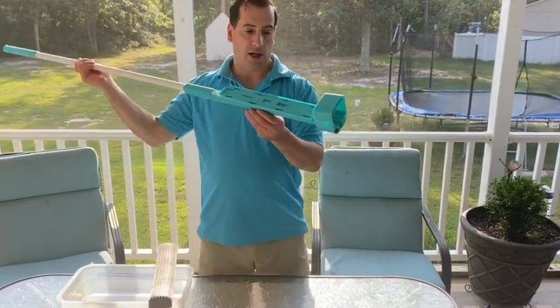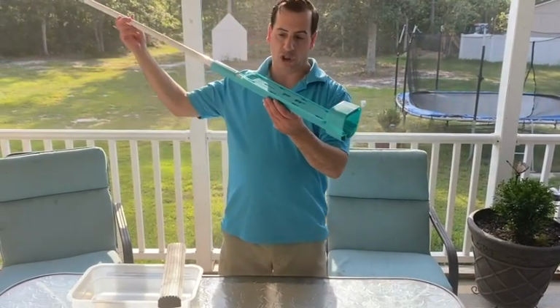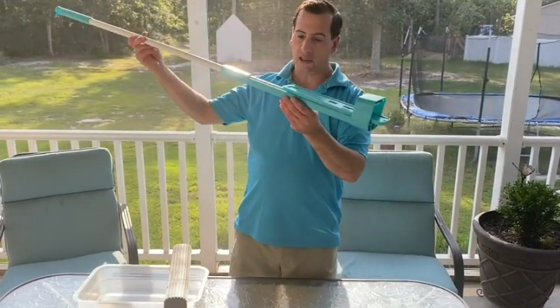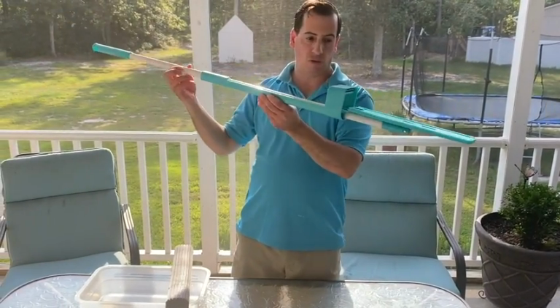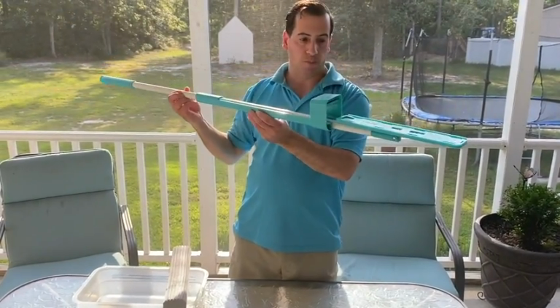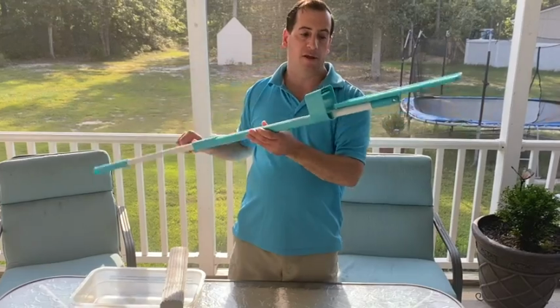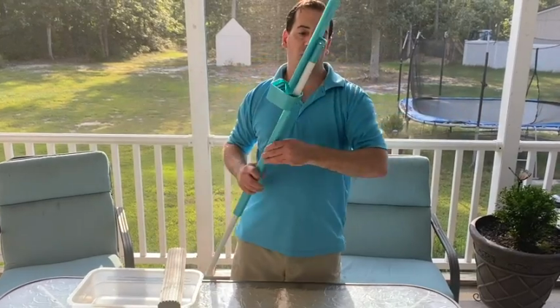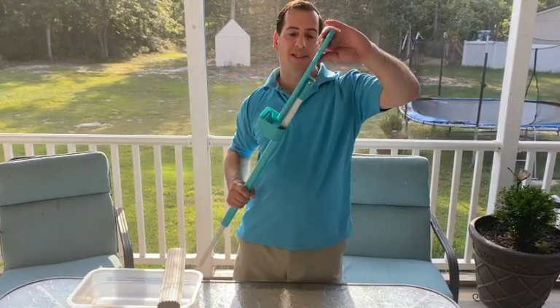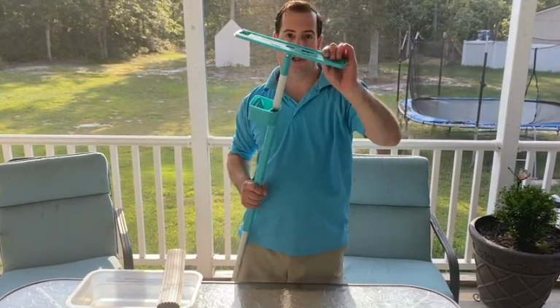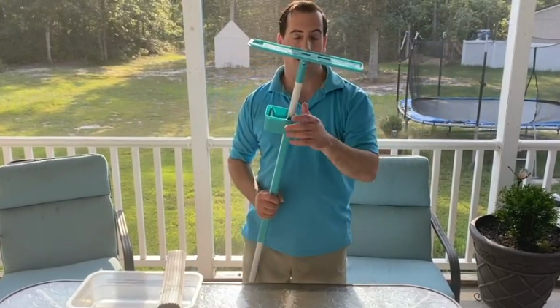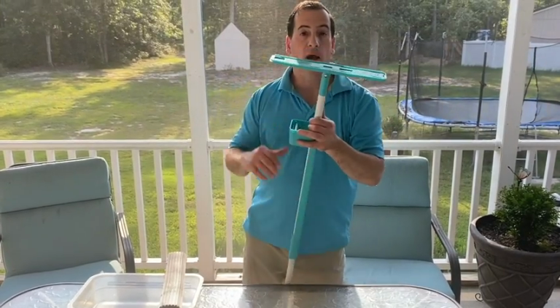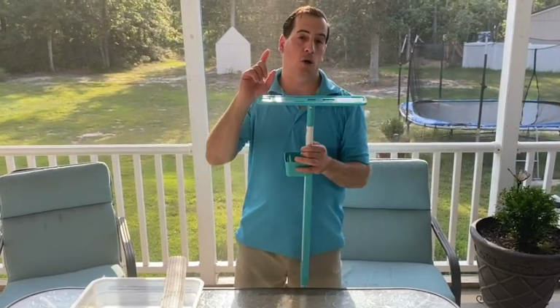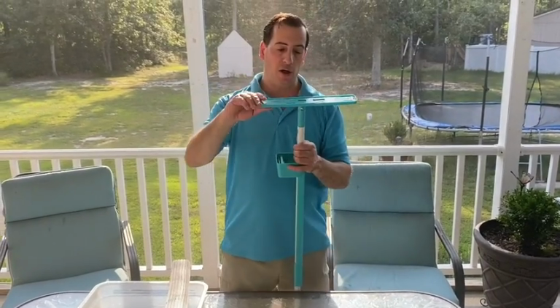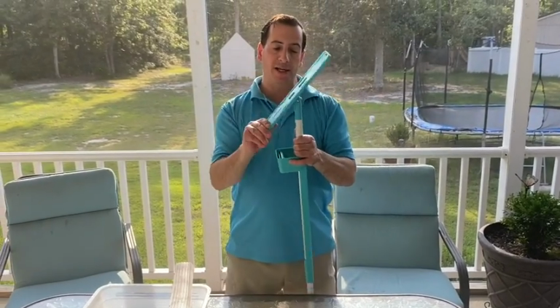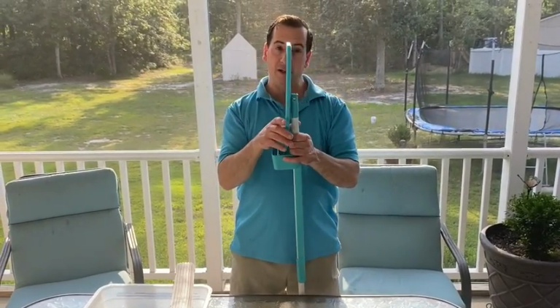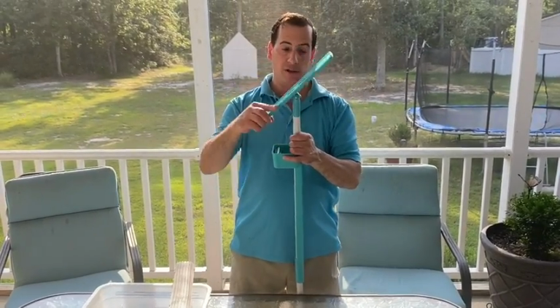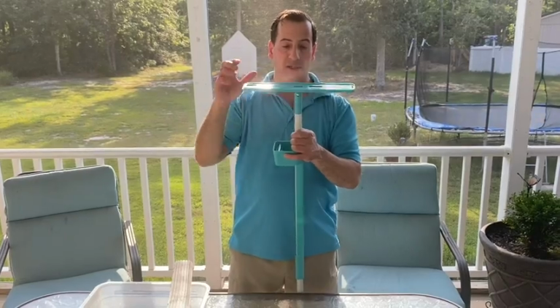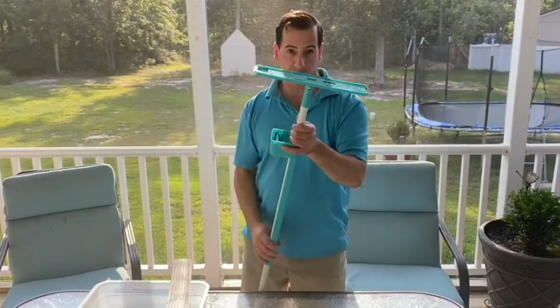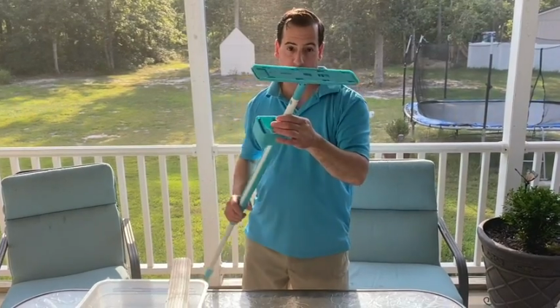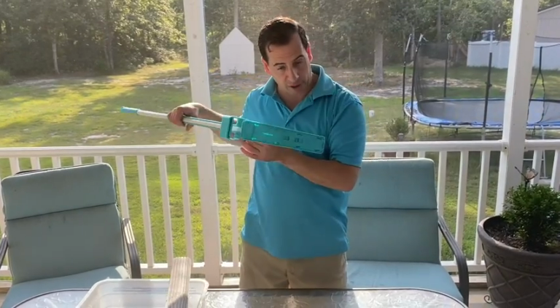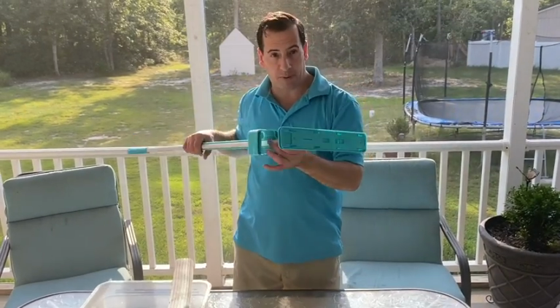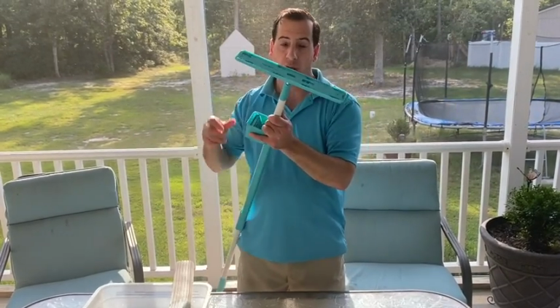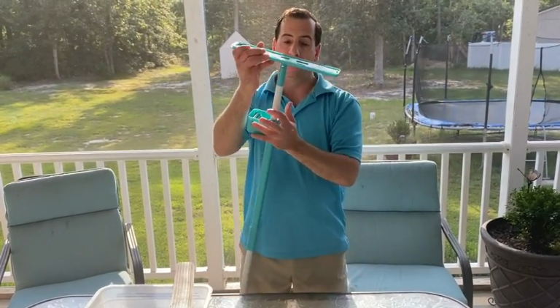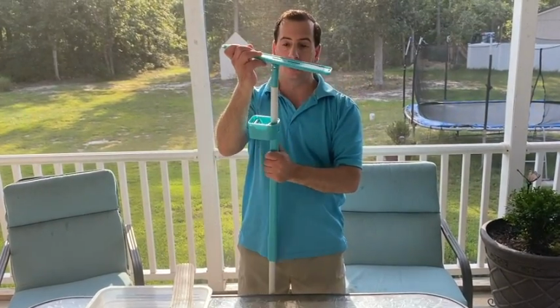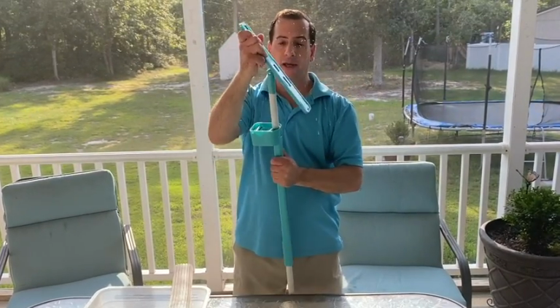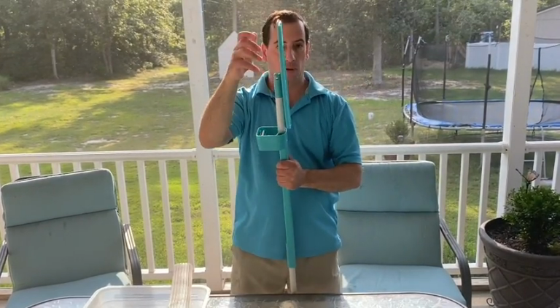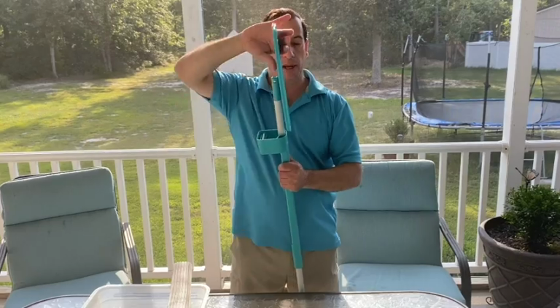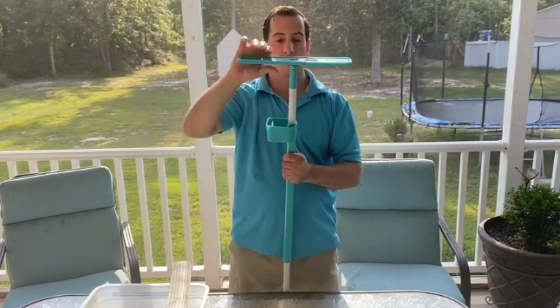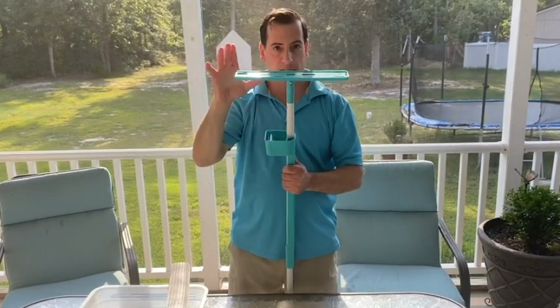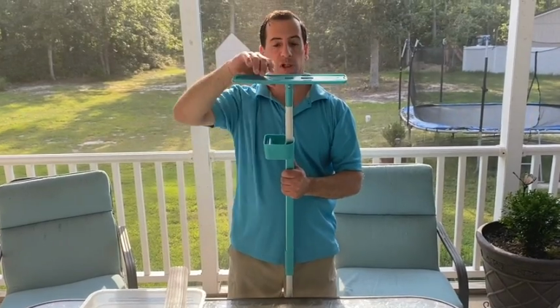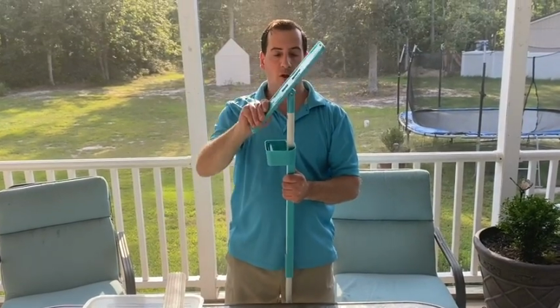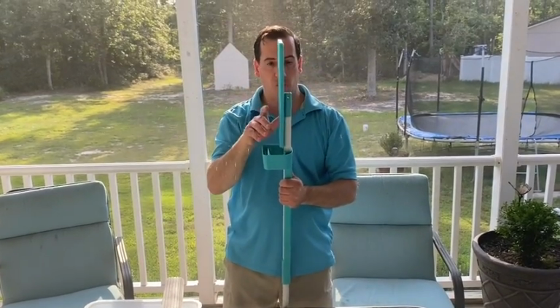You slide this through and it goes into a T position — you see it goes 180 degrees. That T position is your mopping position, but if you need to, it can fold this way or that way as well.